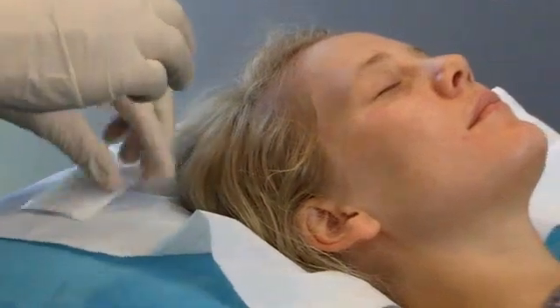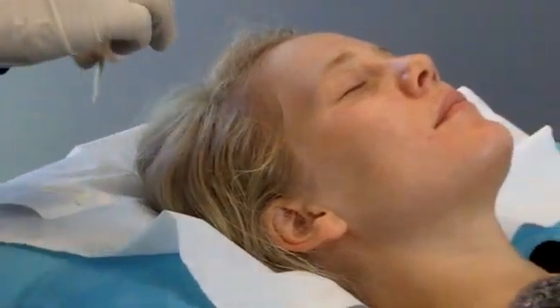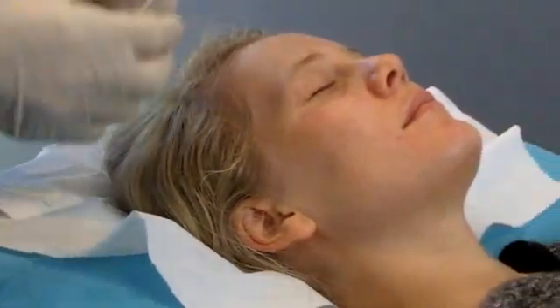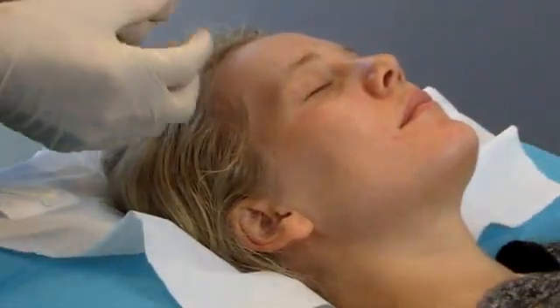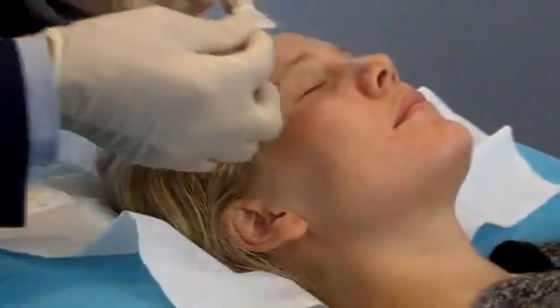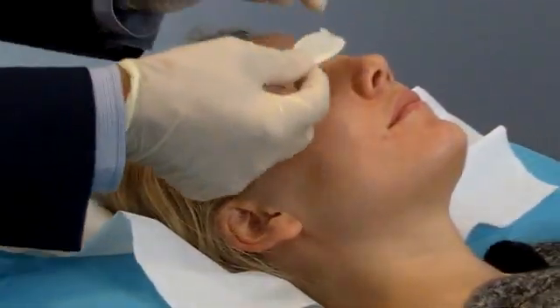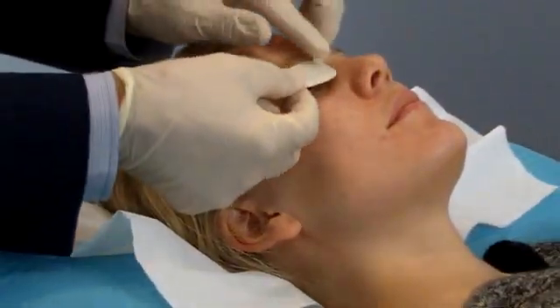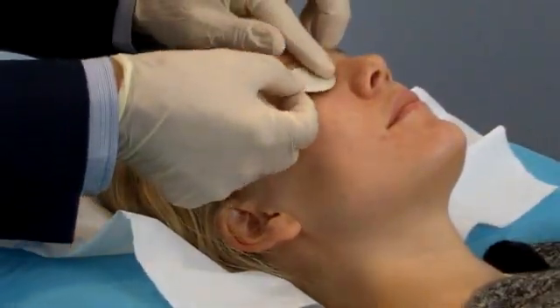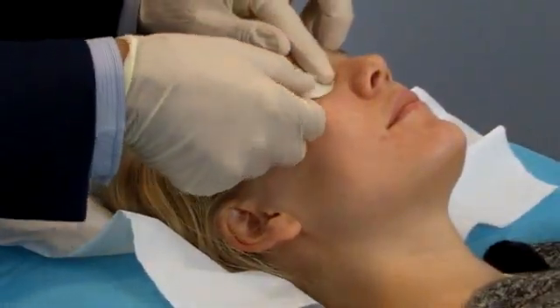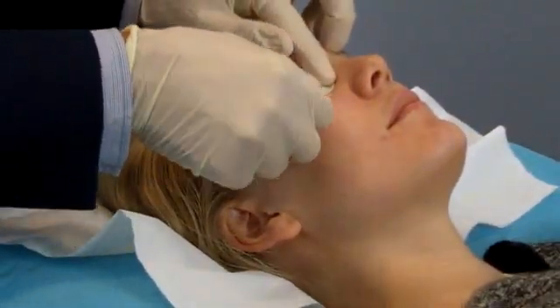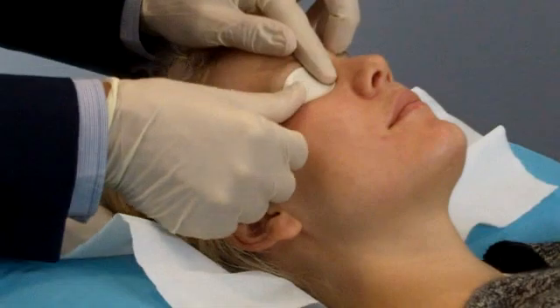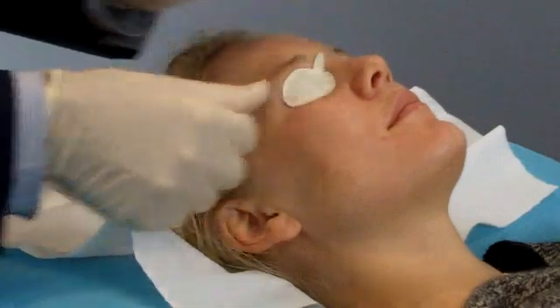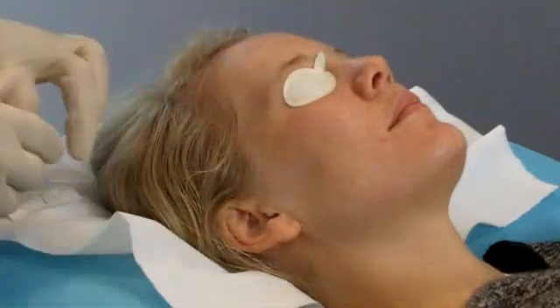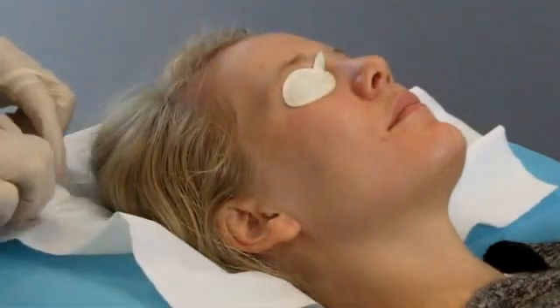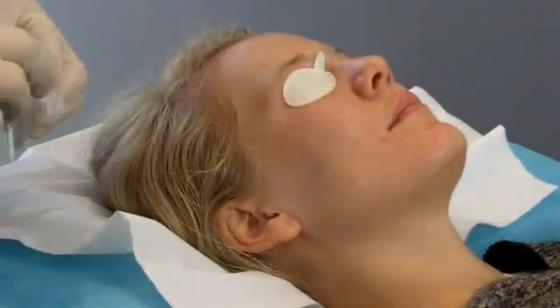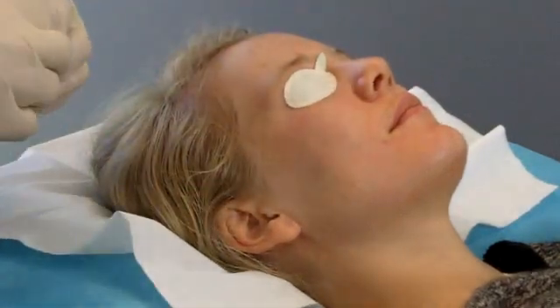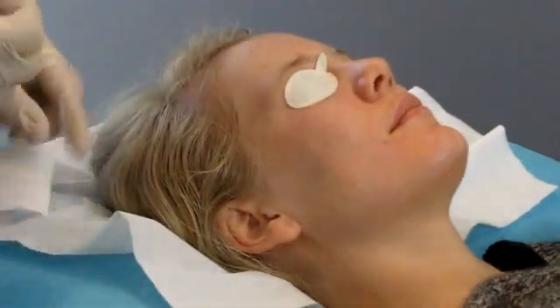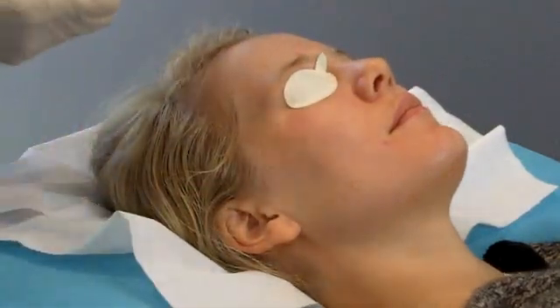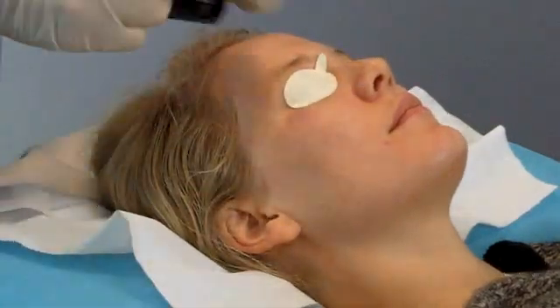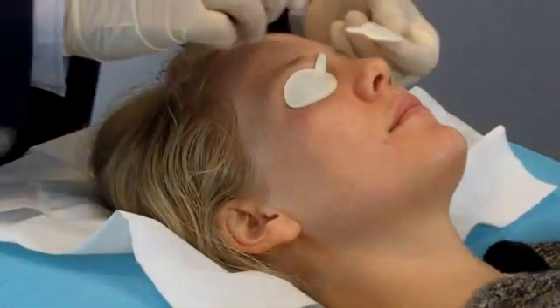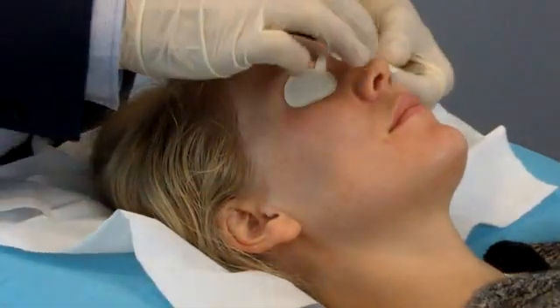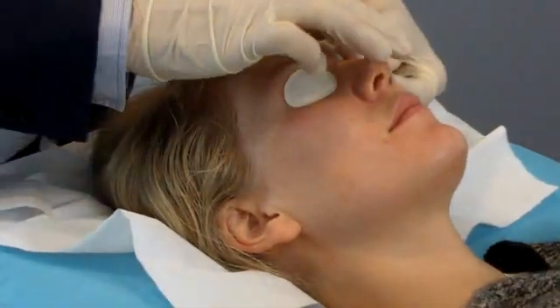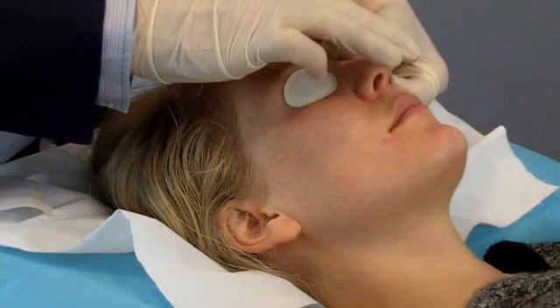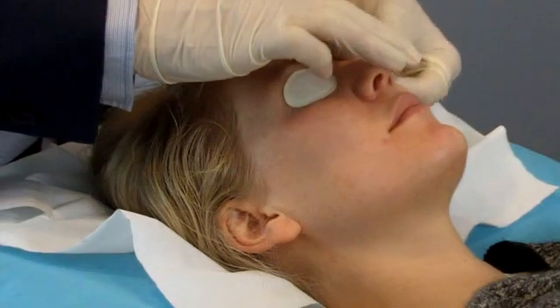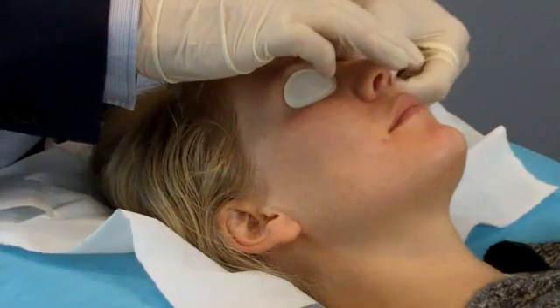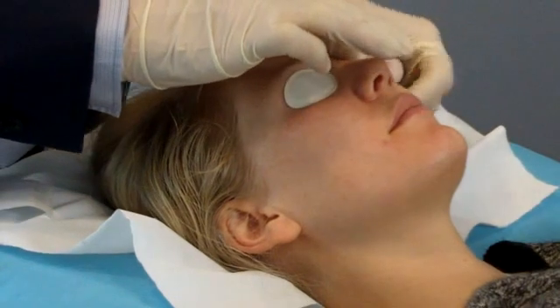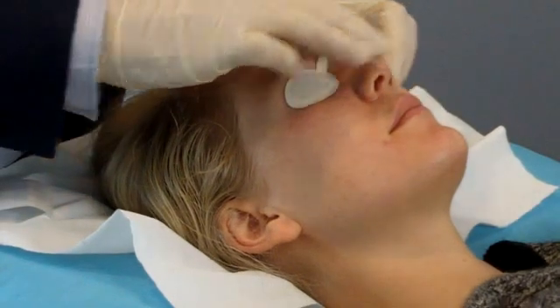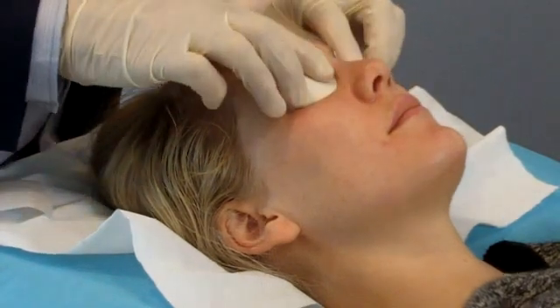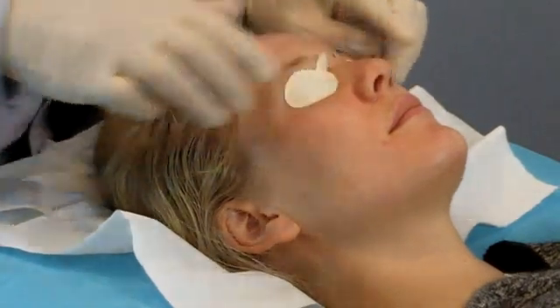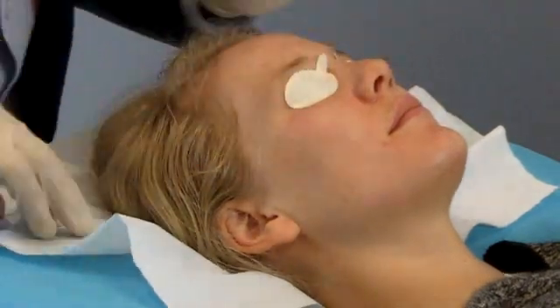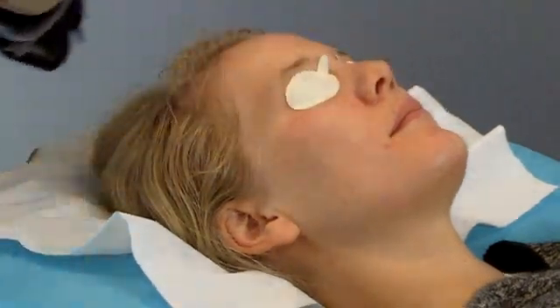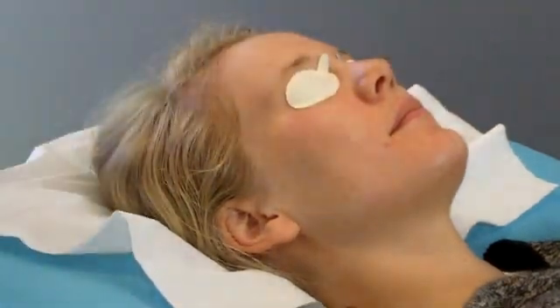The first step is removing the anaesthetic gel and applying eye protection. We're then going to pass over the skin surface with the Profractional Laser in scanning mode.